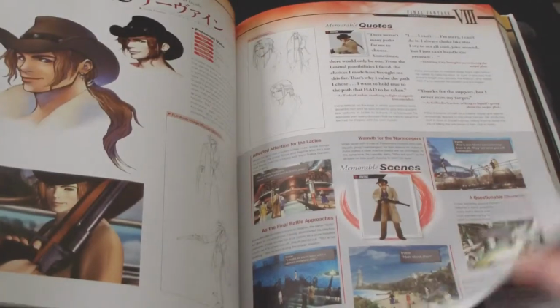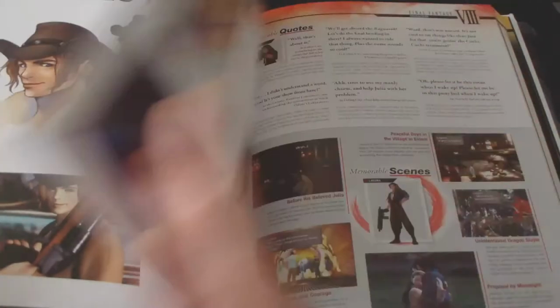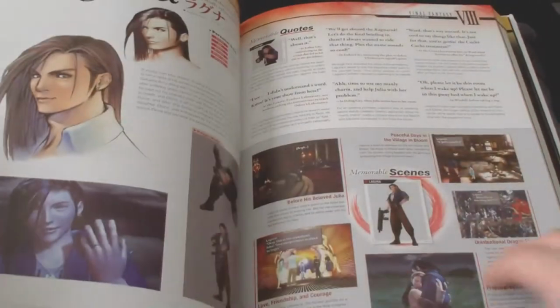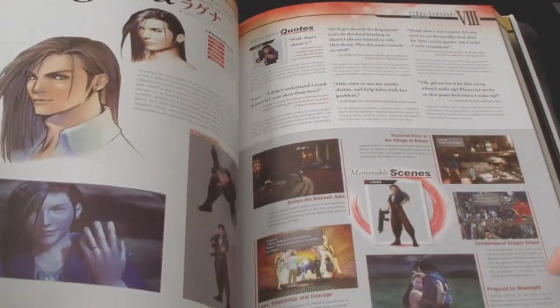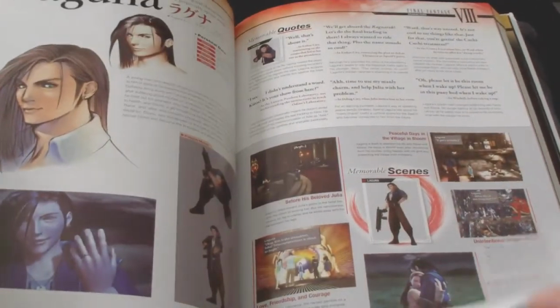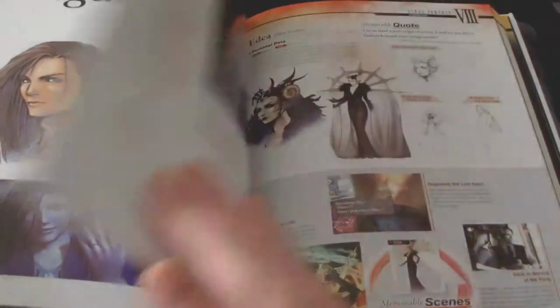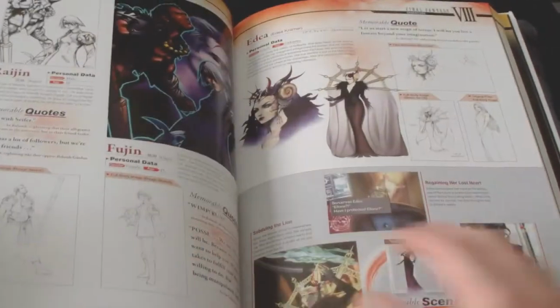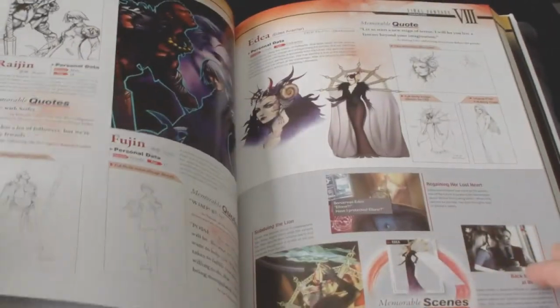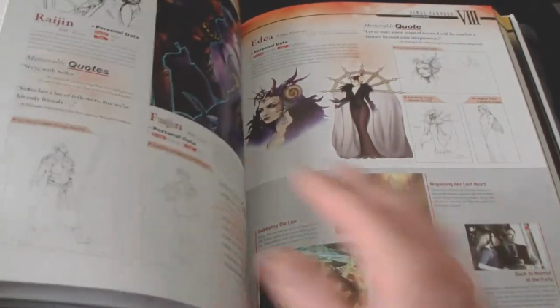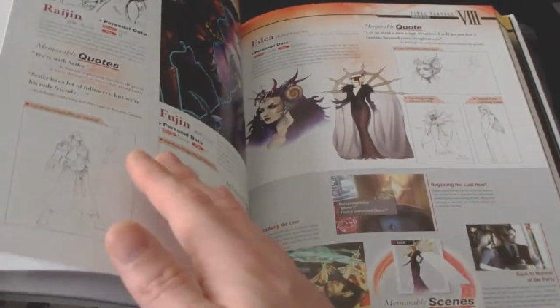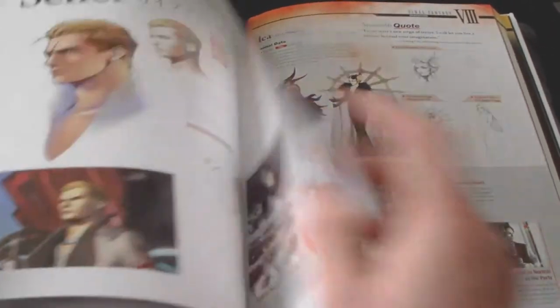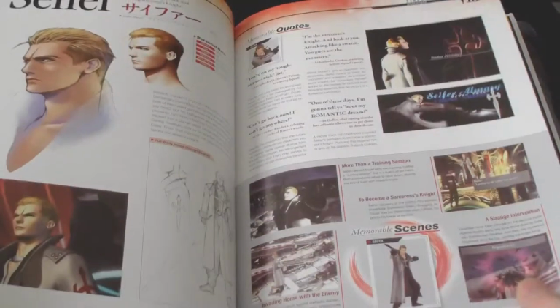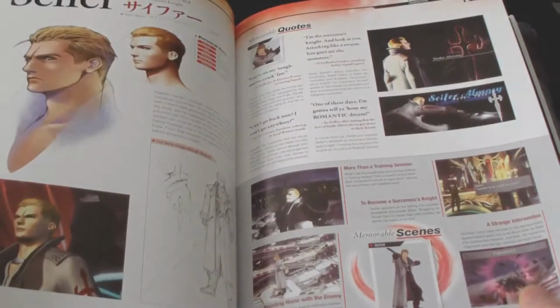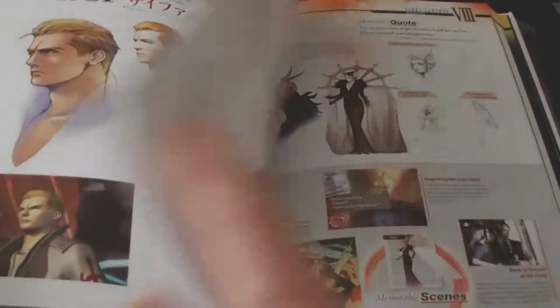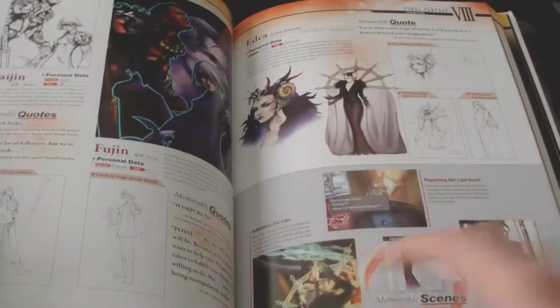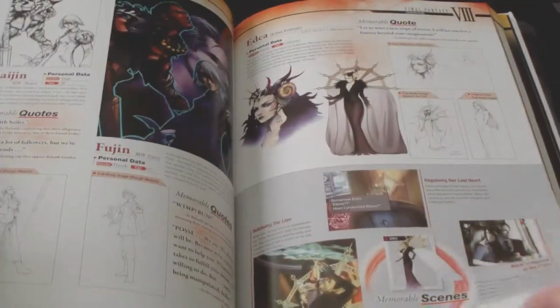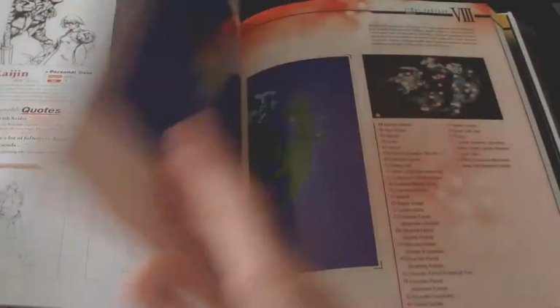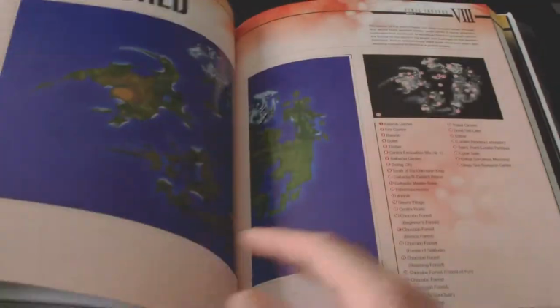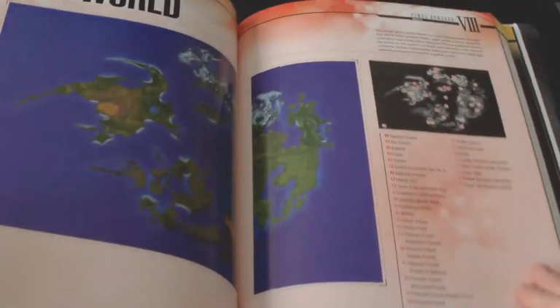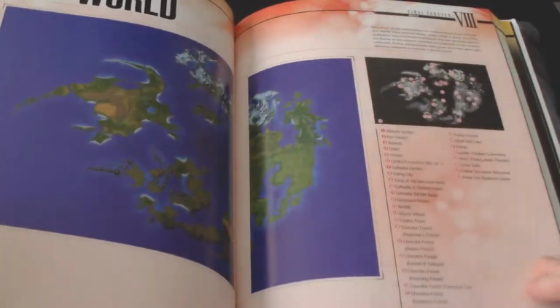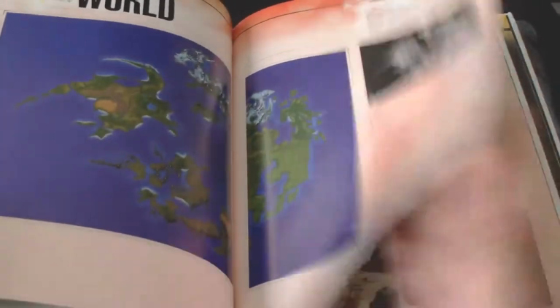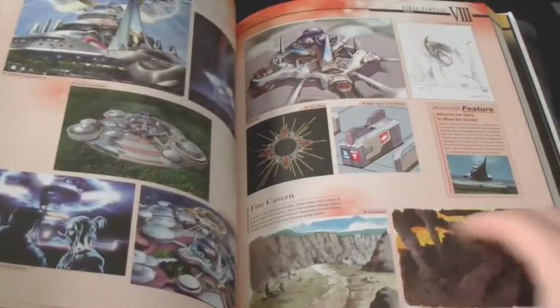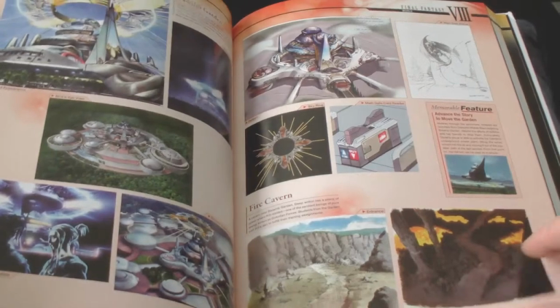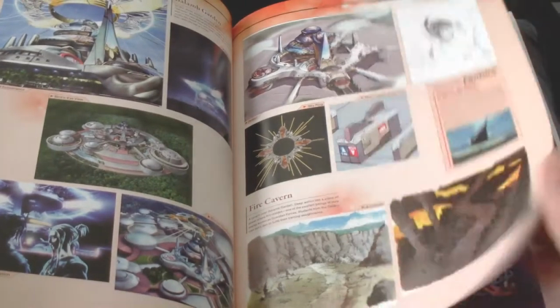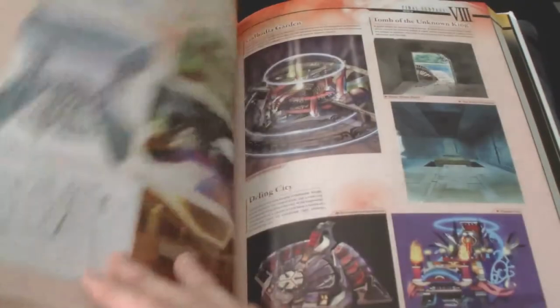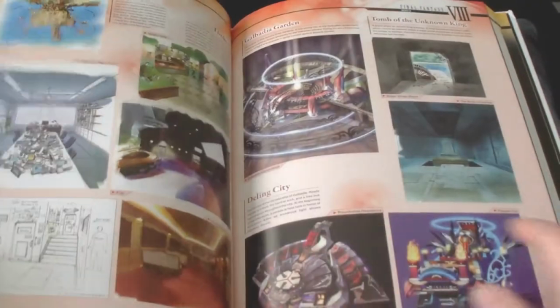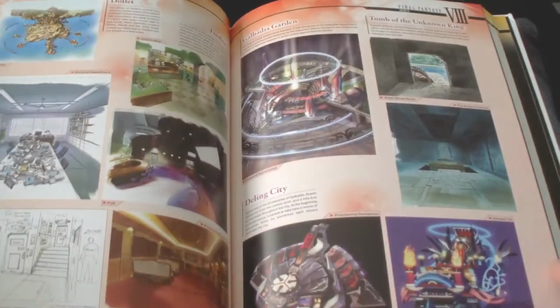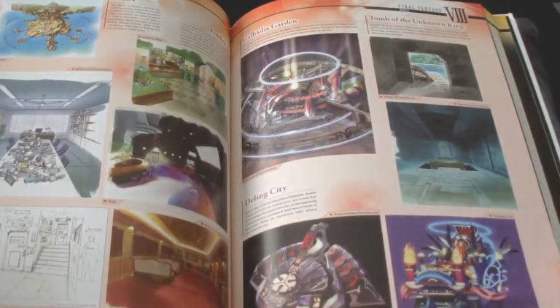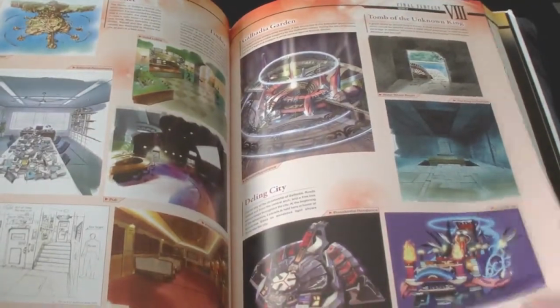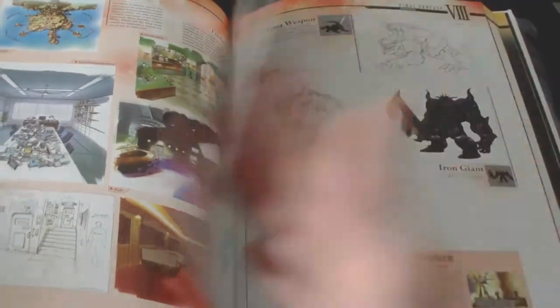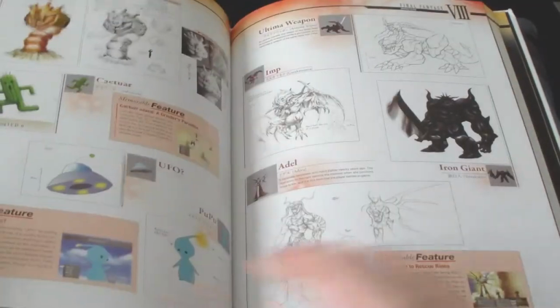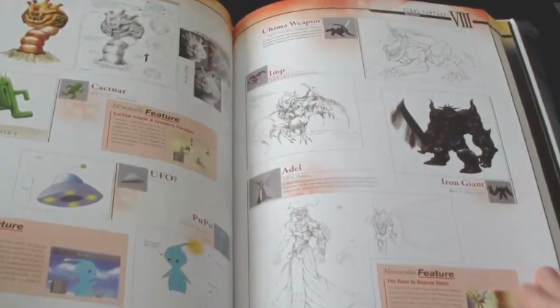Moreover, what I also like is that for Final Fantasy 7, the development logos are presented as well. I think it's a shame that Final Fantasy 8 is not well represented in this book — I would love to see more art and illustrations from that game.